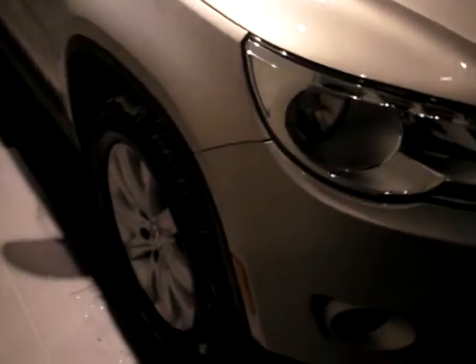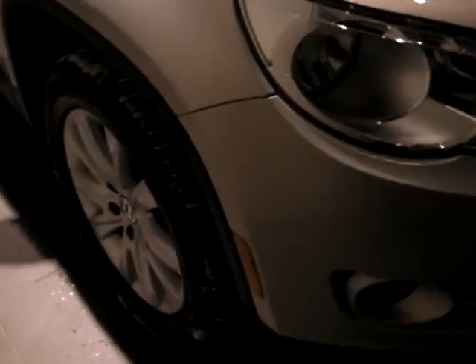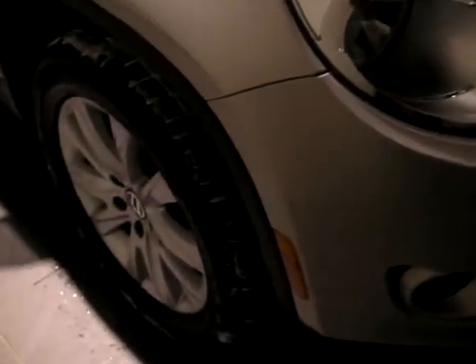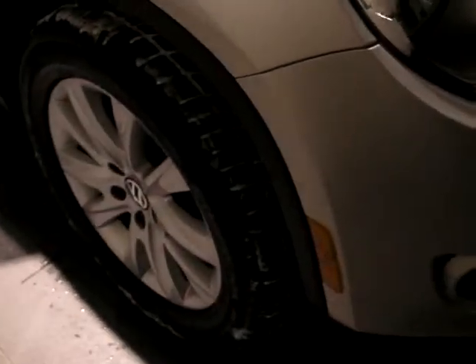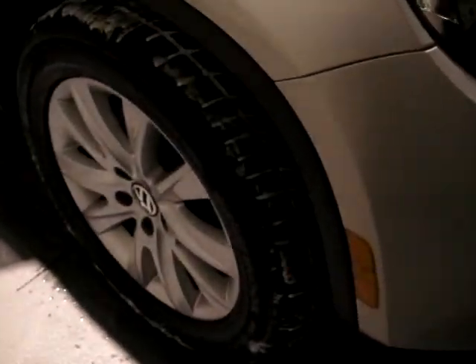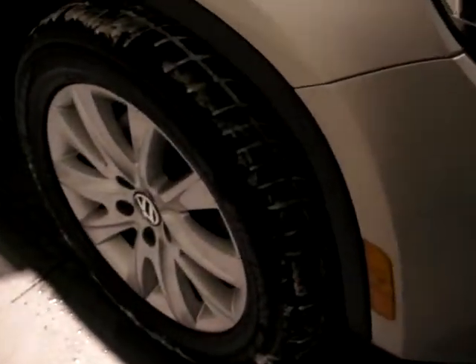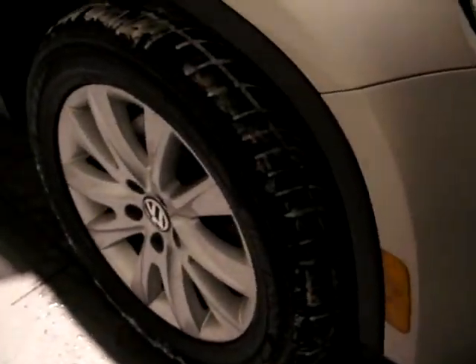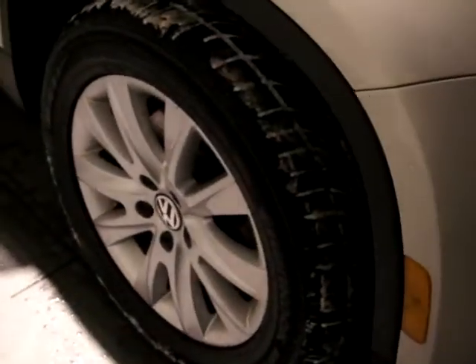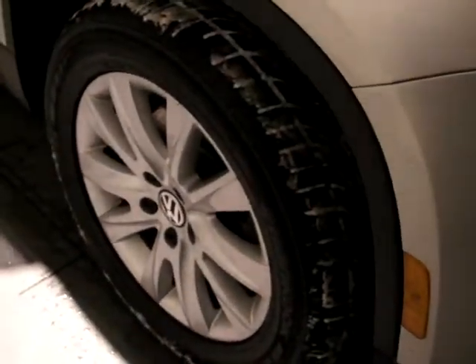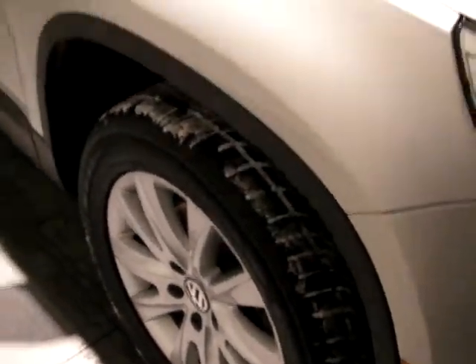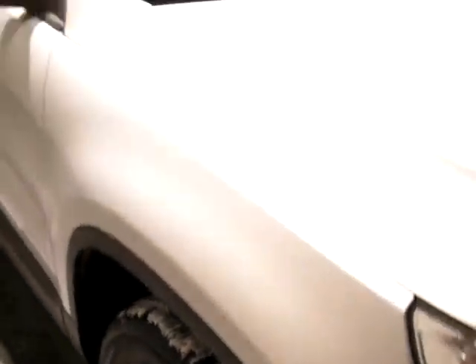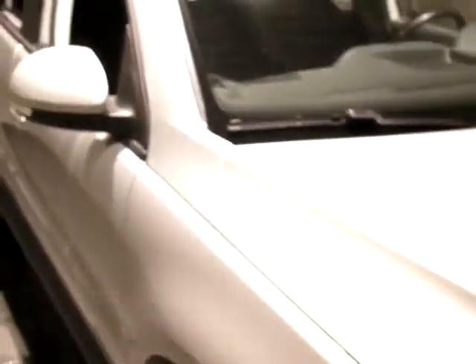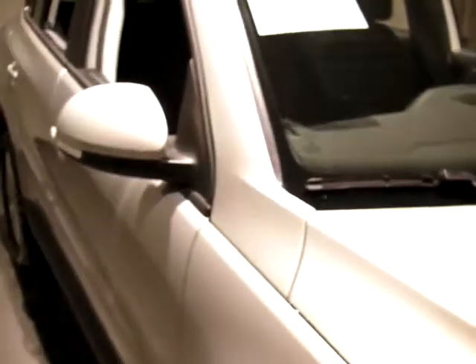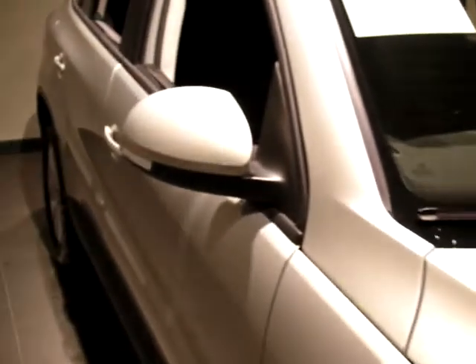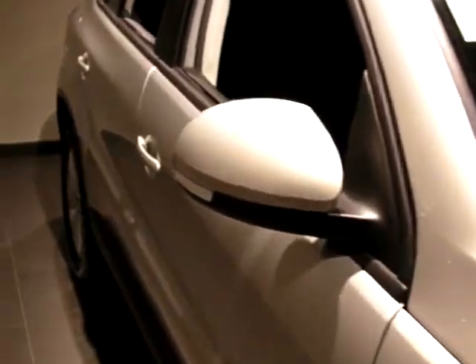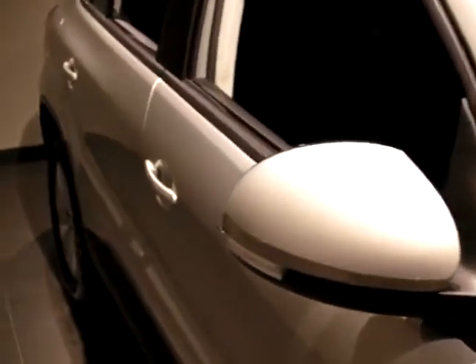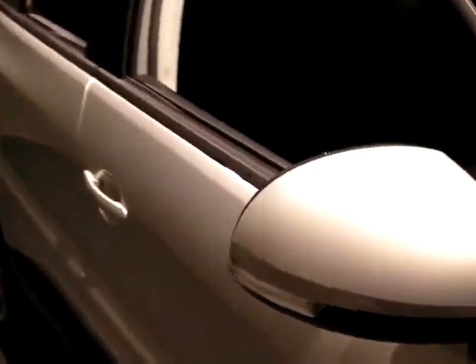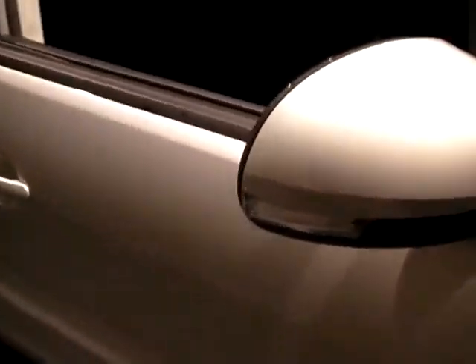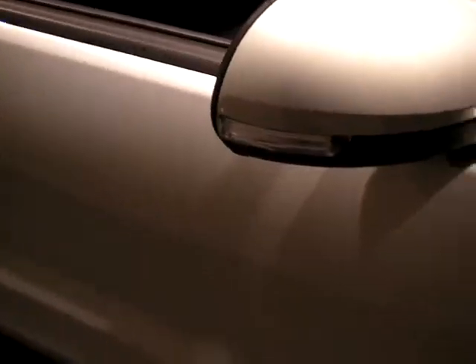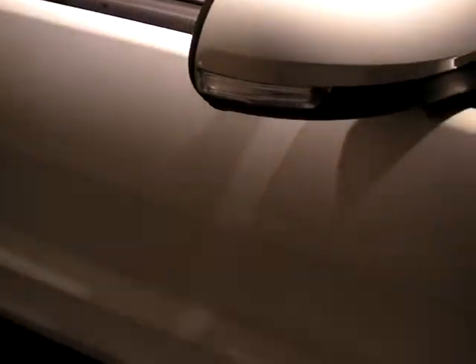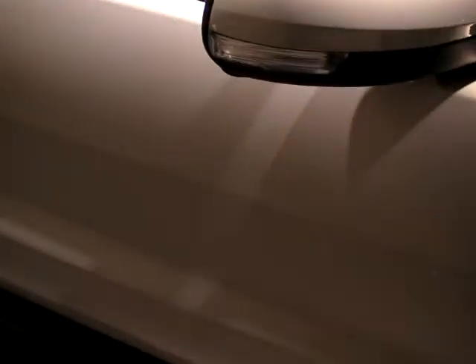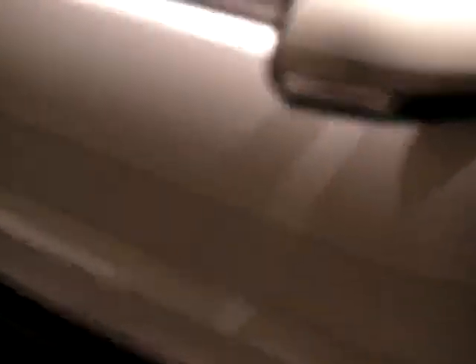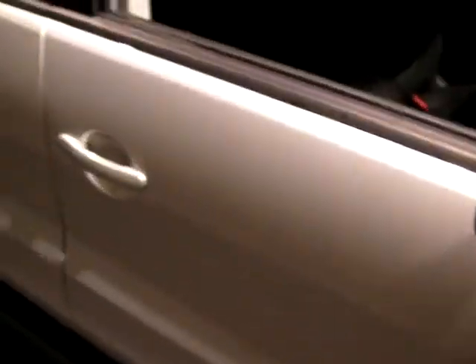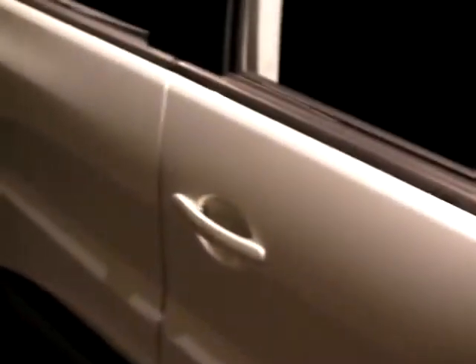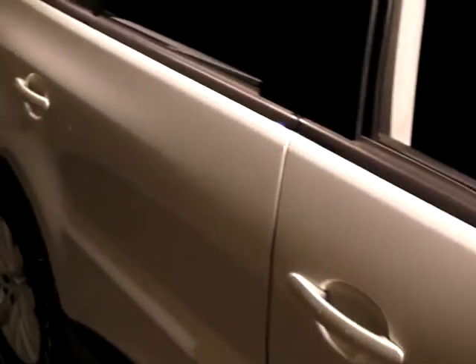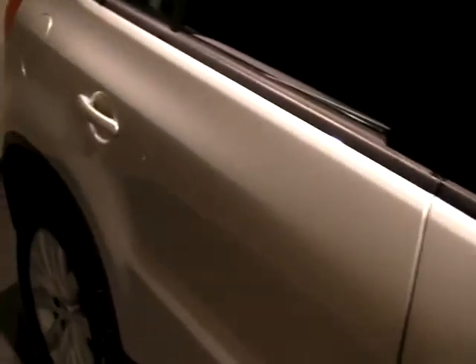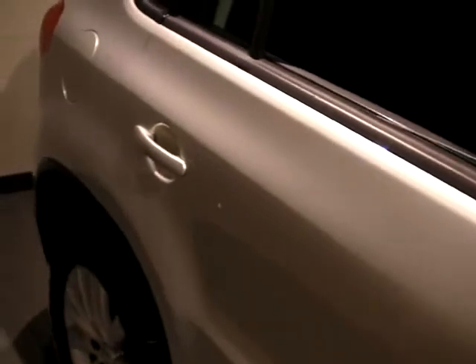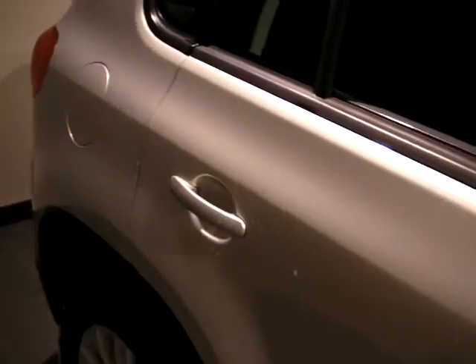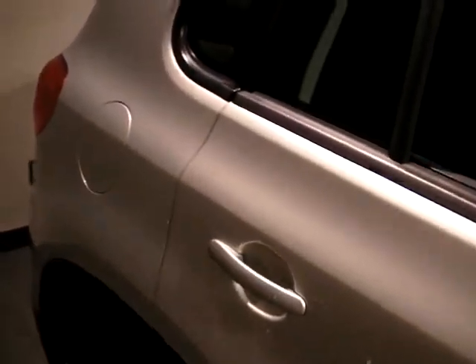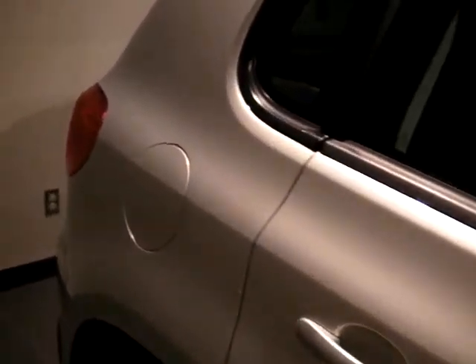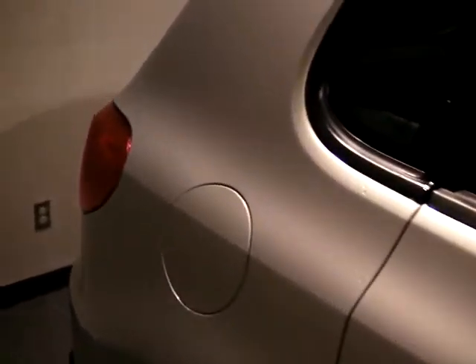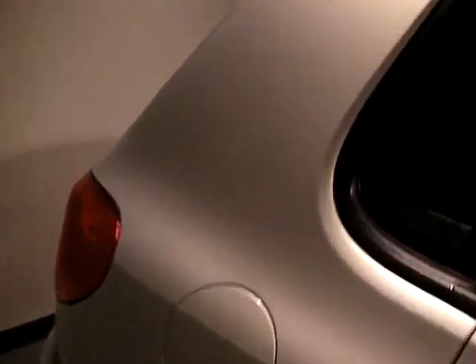This particular Tiguan has 17-inch alloy rims and is in the White Gold color, which is in excellent condition. No noticeable scratches or scuffs.